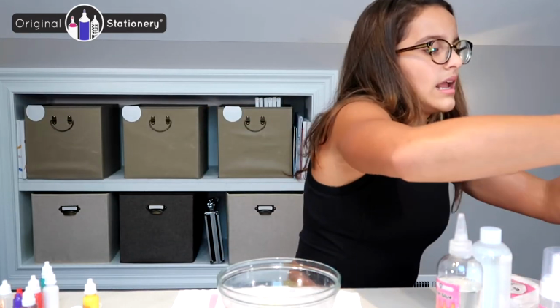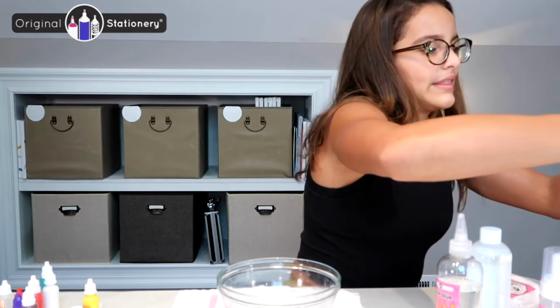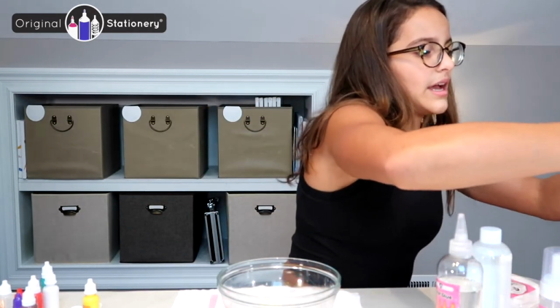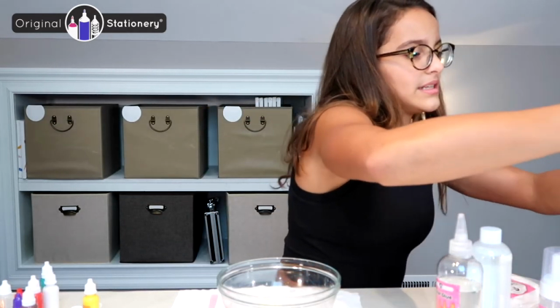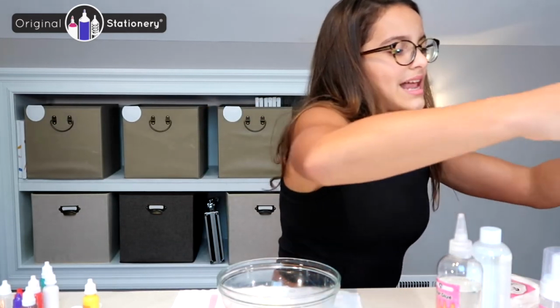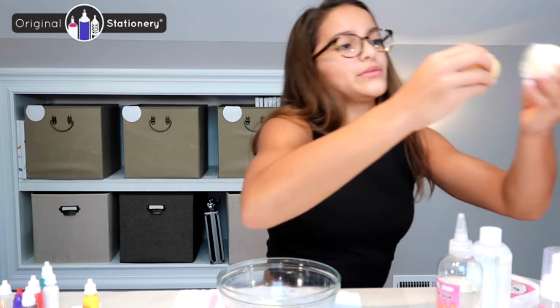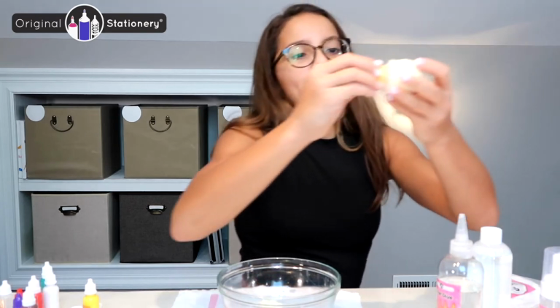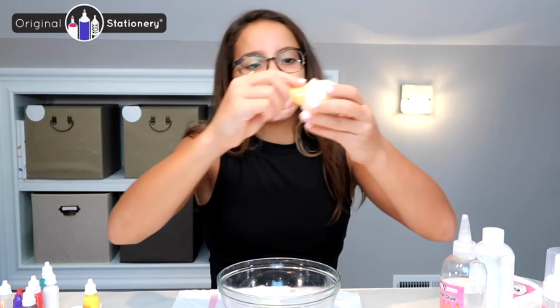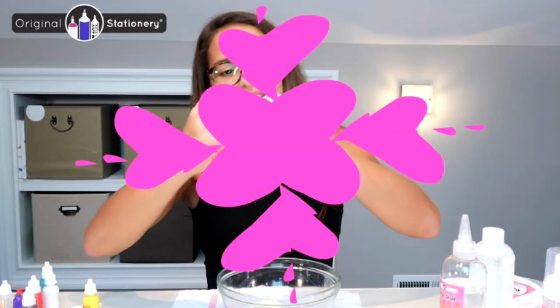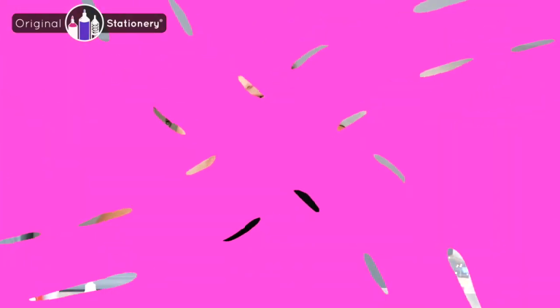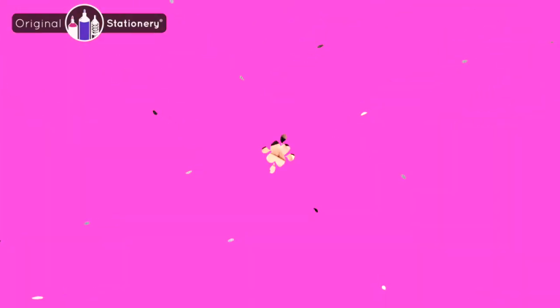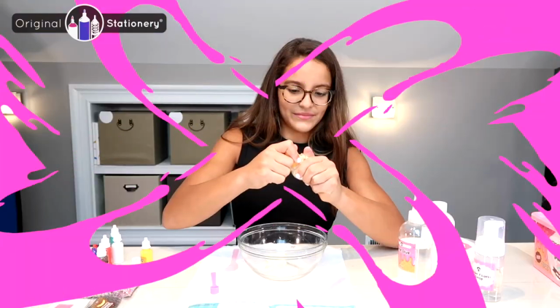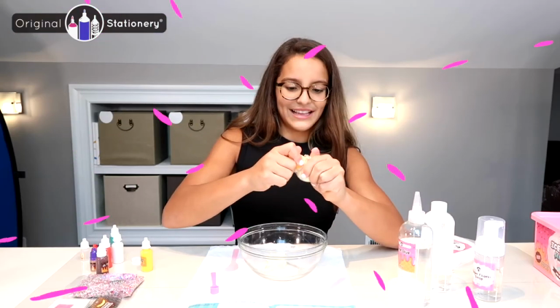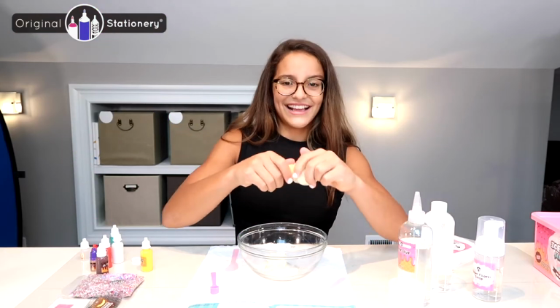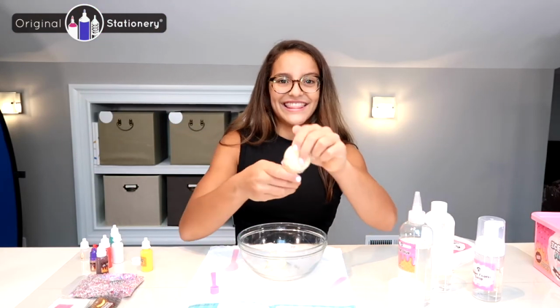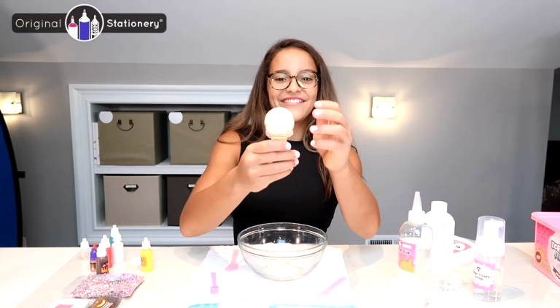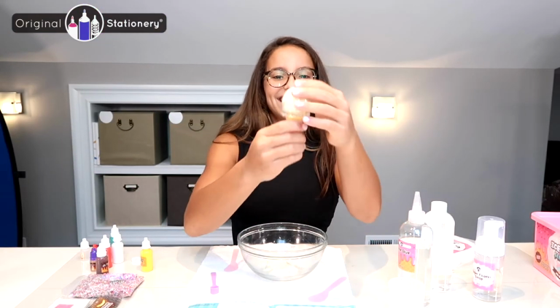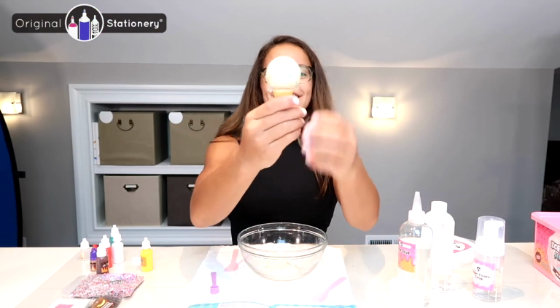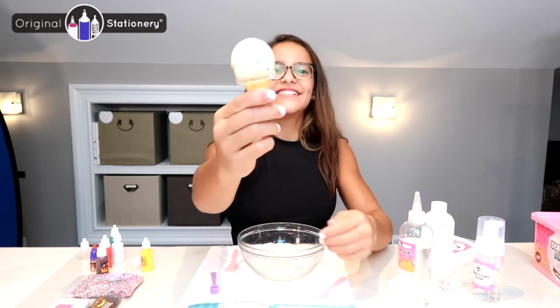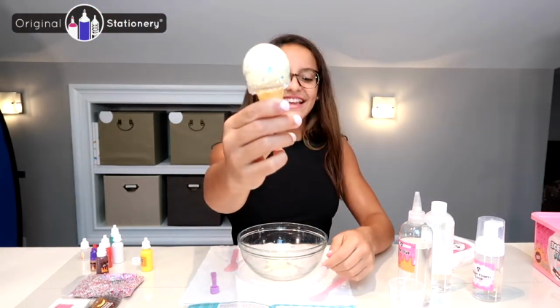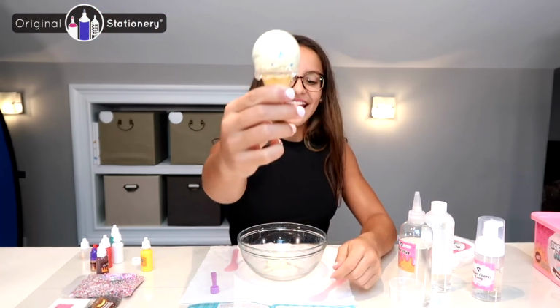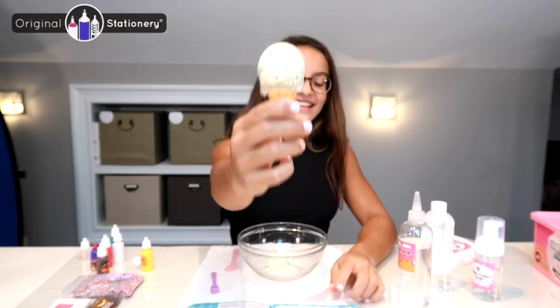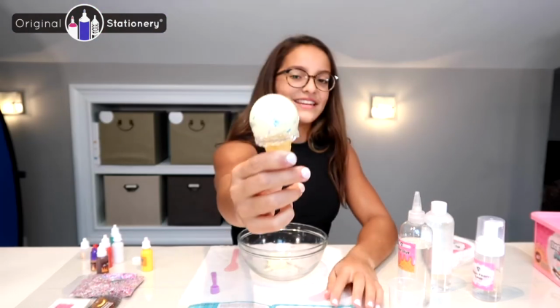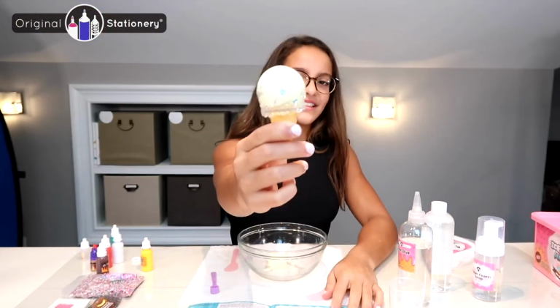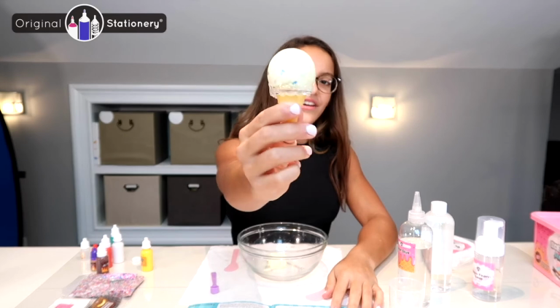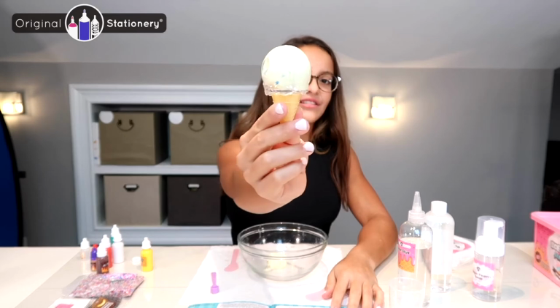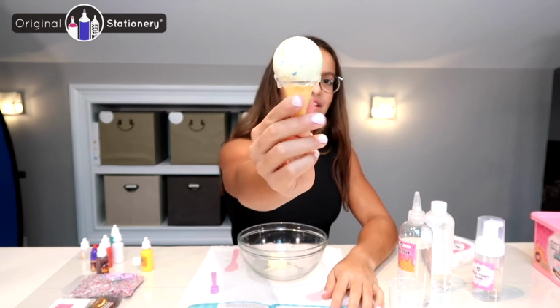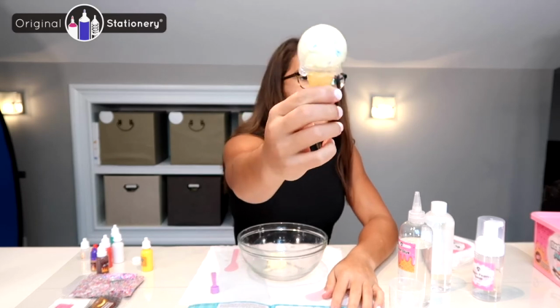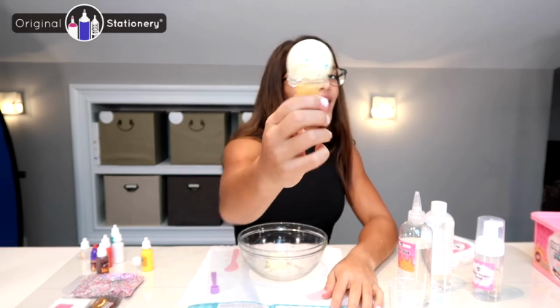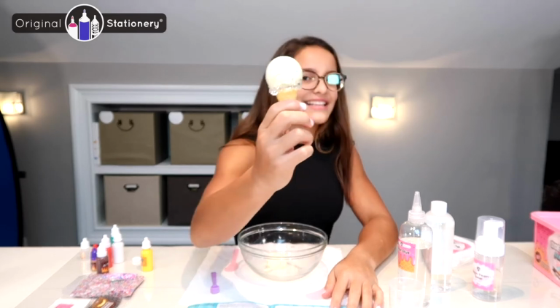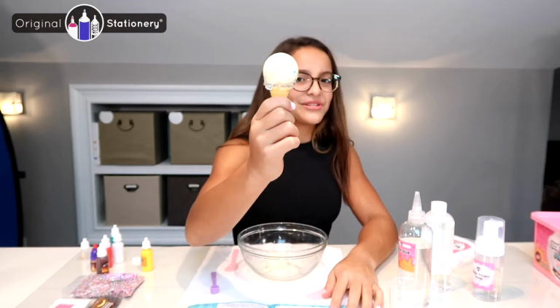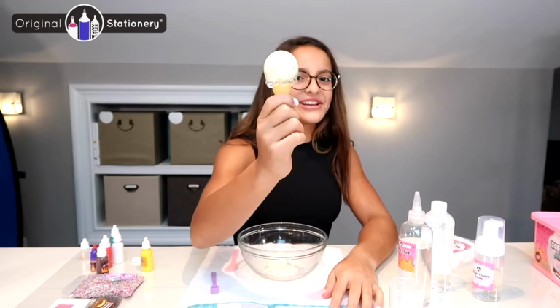The cone just snaps right into this — and there we go! It is a vanilla fluffy slime ice cream cone.